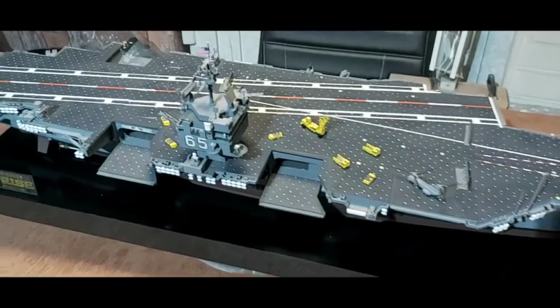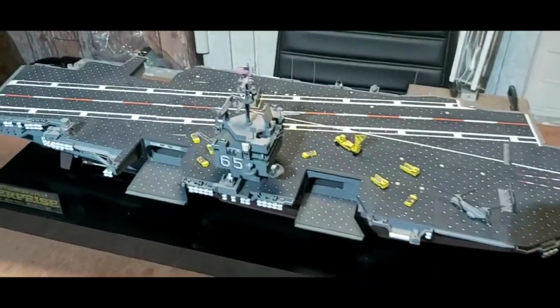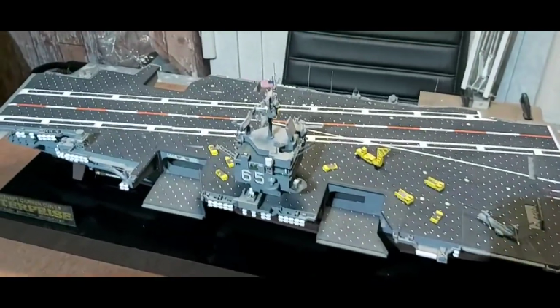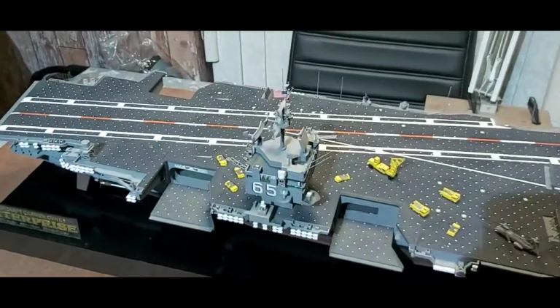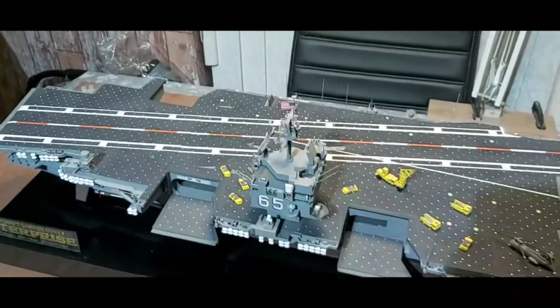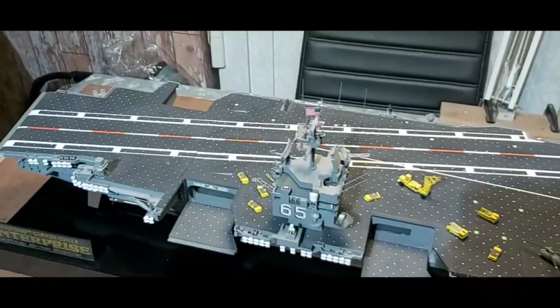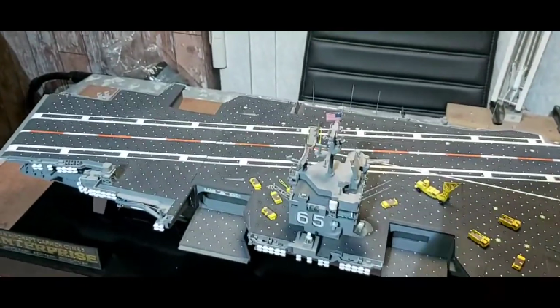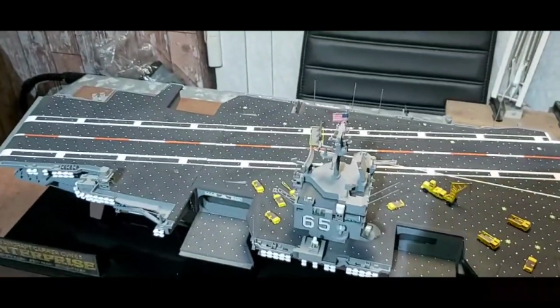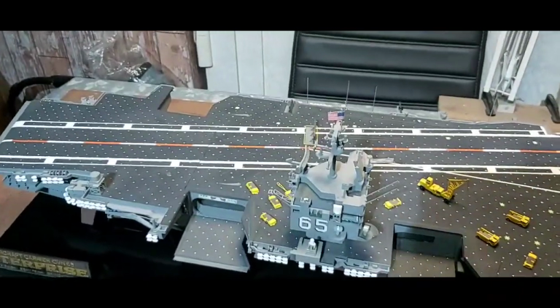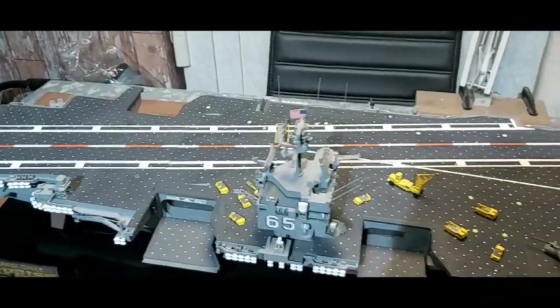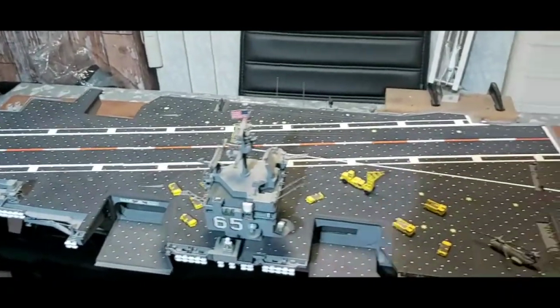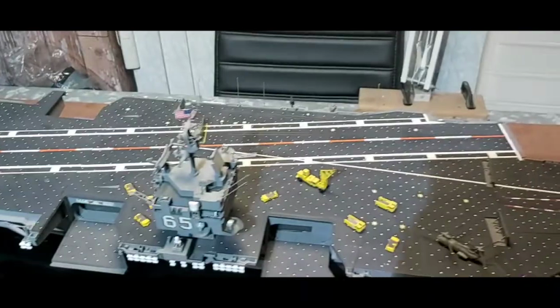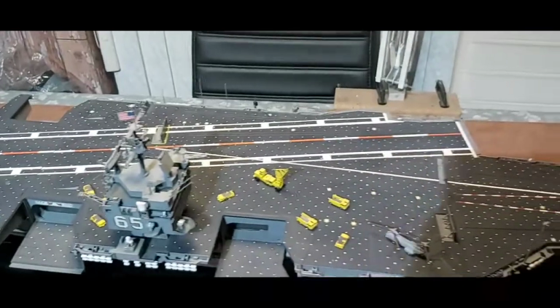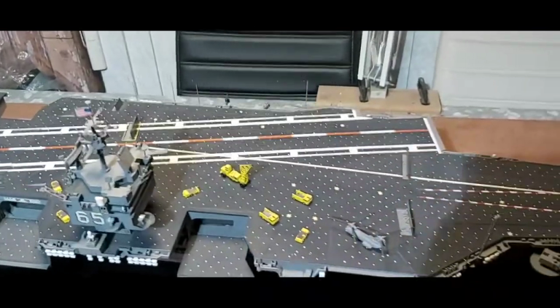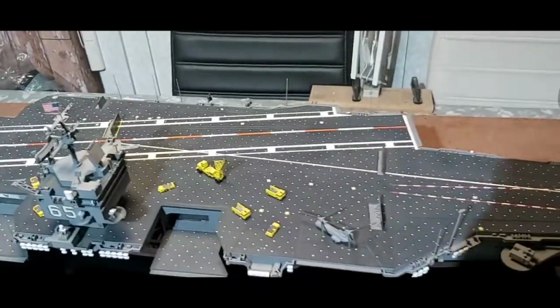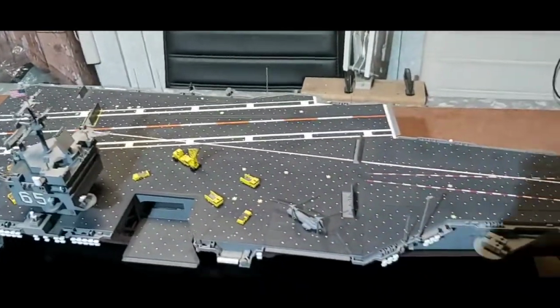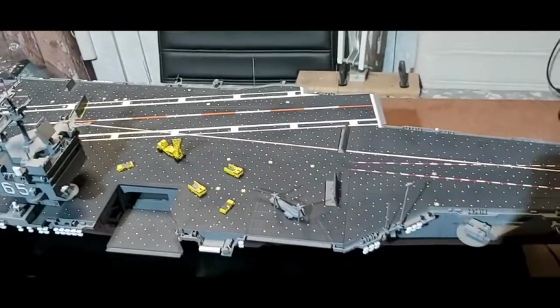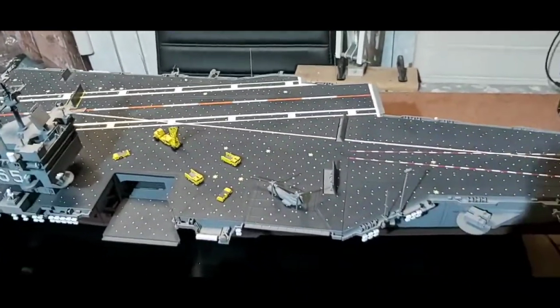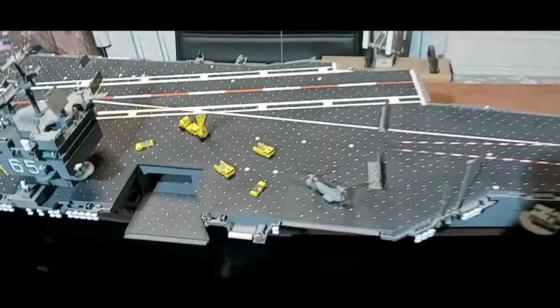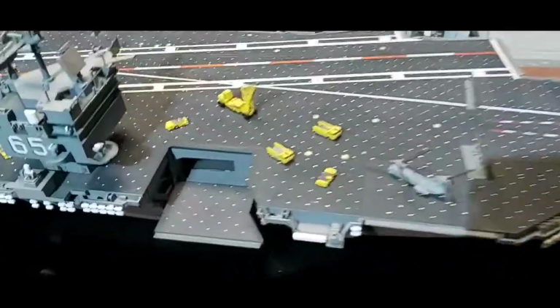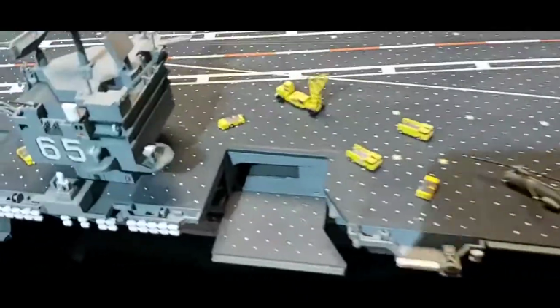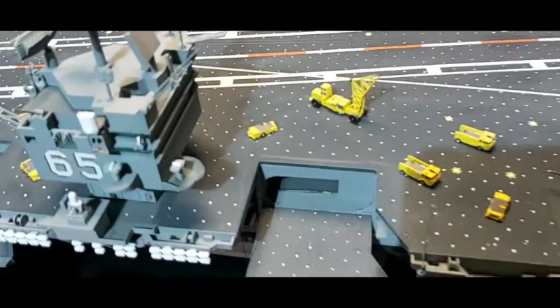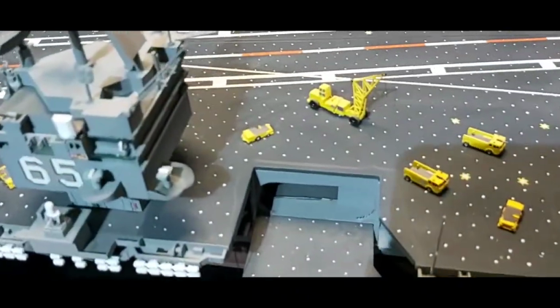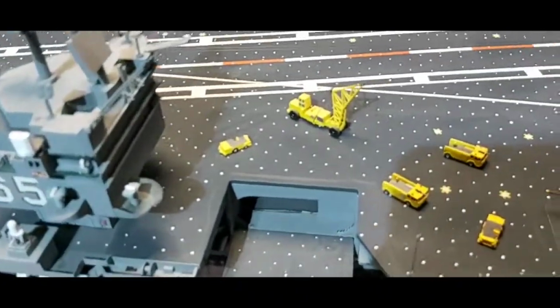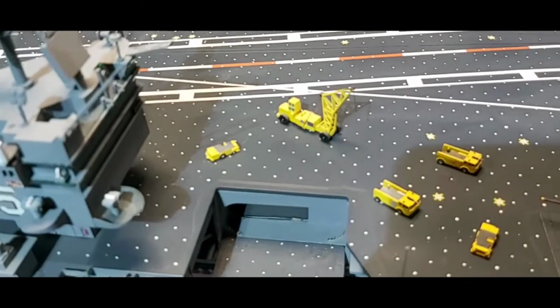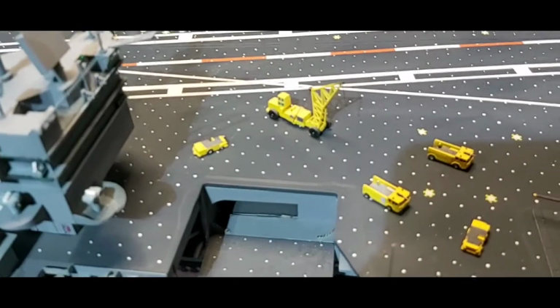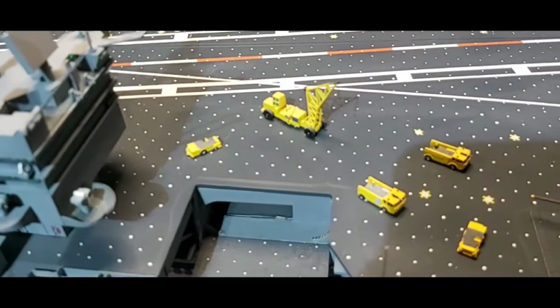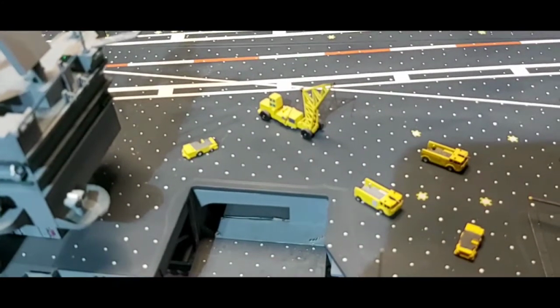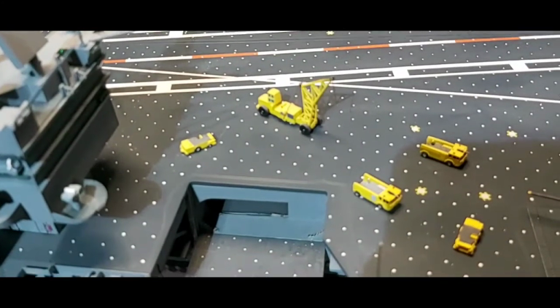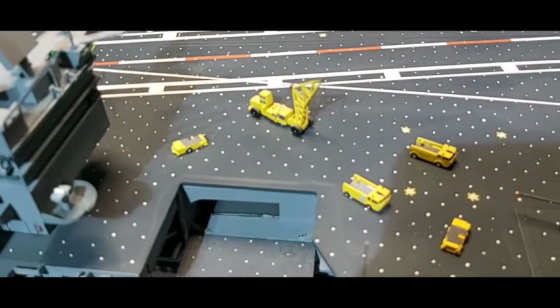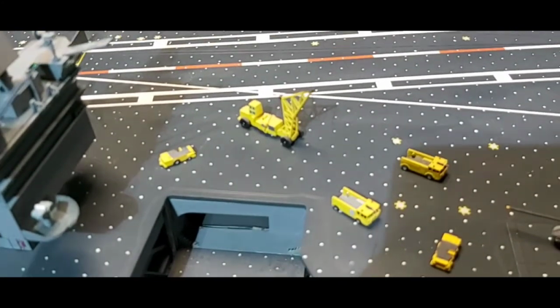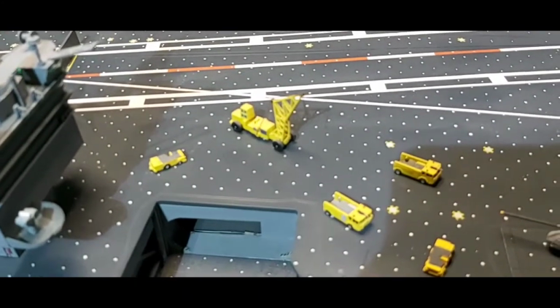The flight deck is pretty clean. The only modification I done was to the cranes - as you can see, I just added a wee bit of steel rope to them to heighten it up a bit.